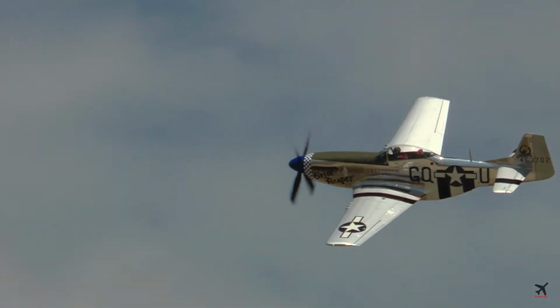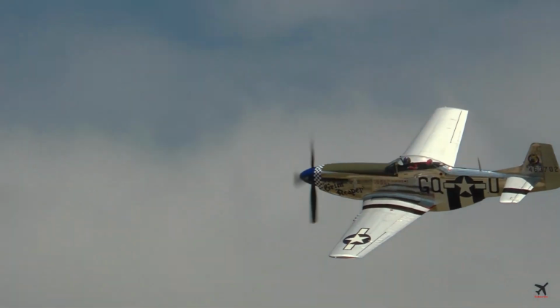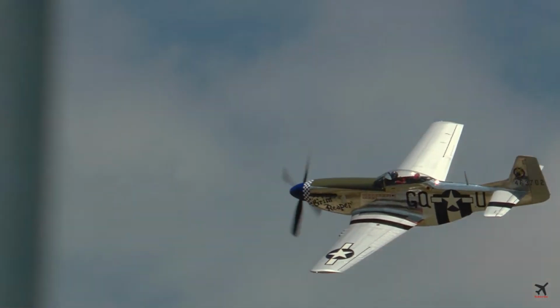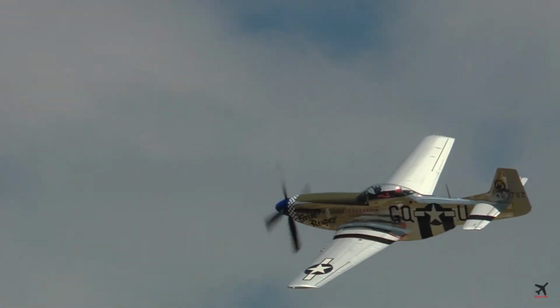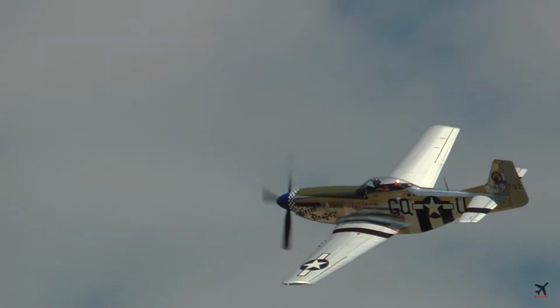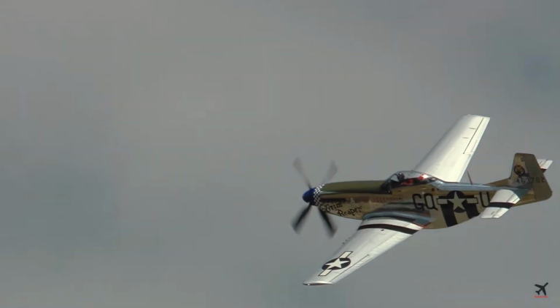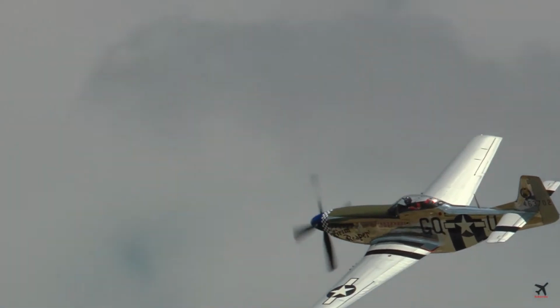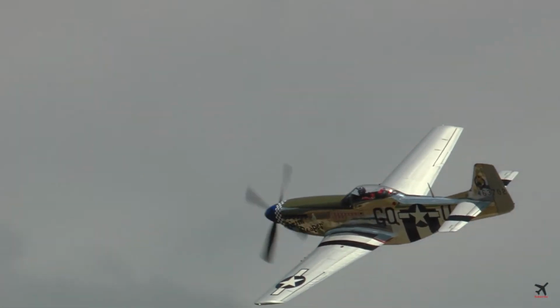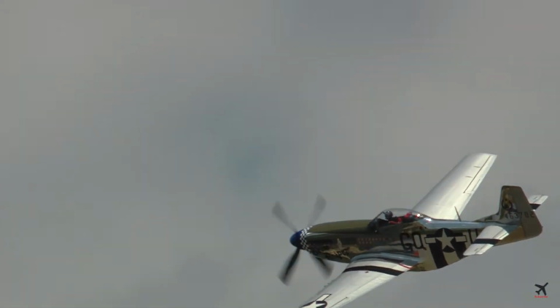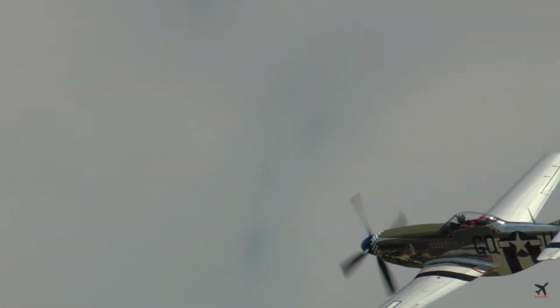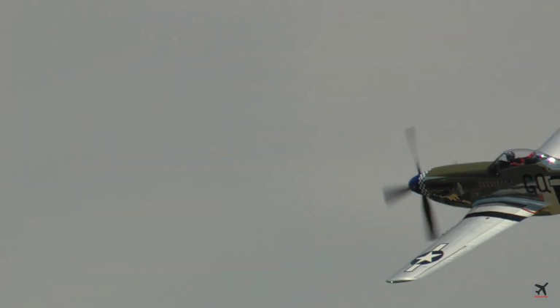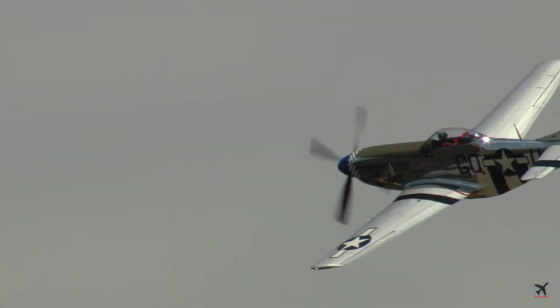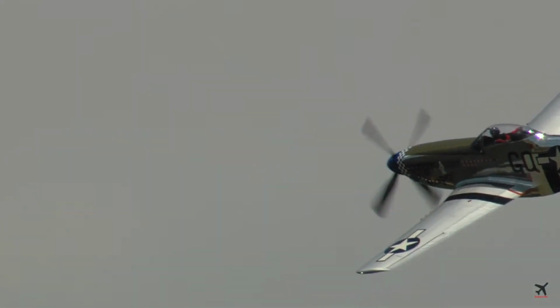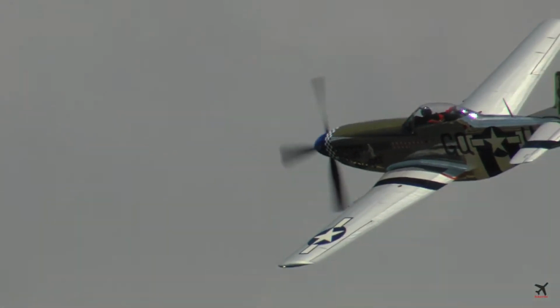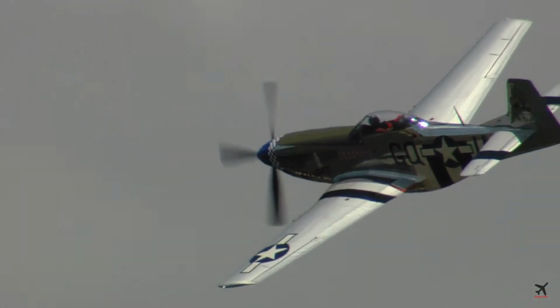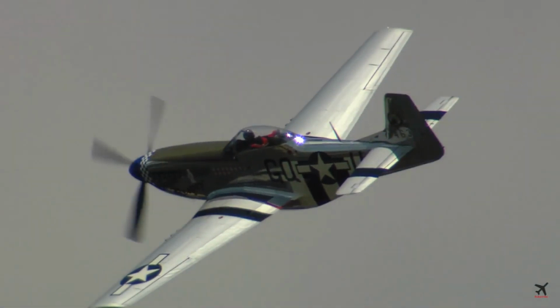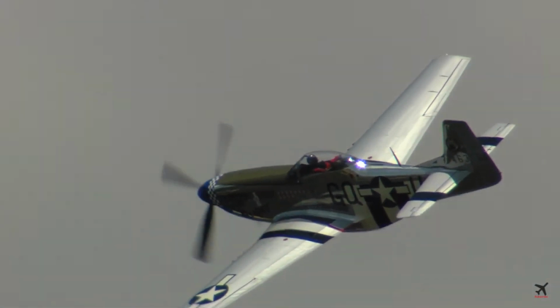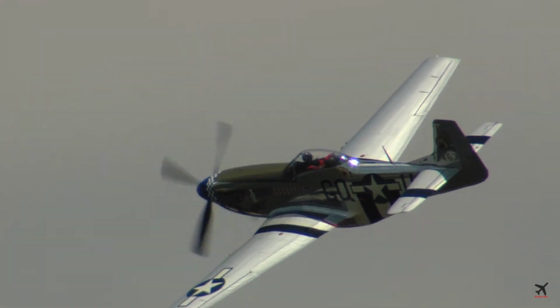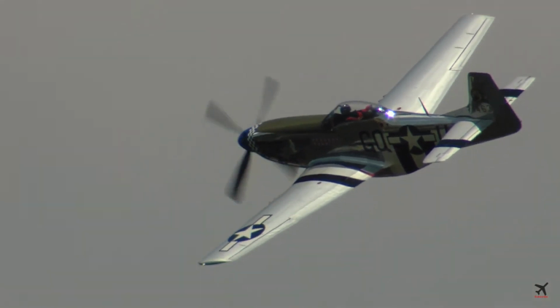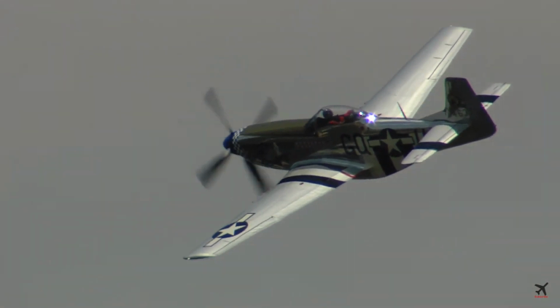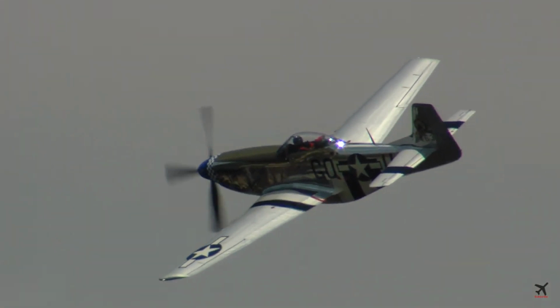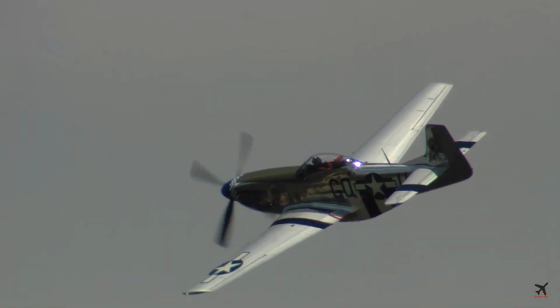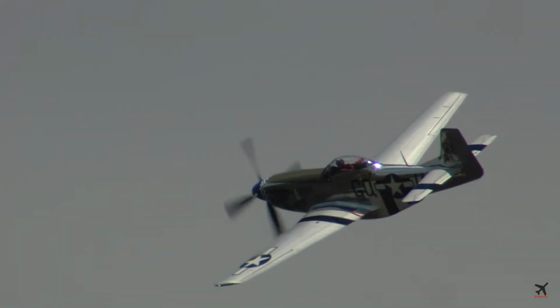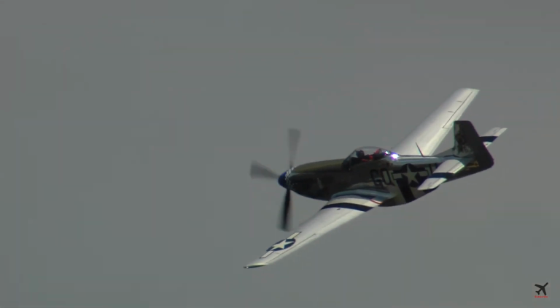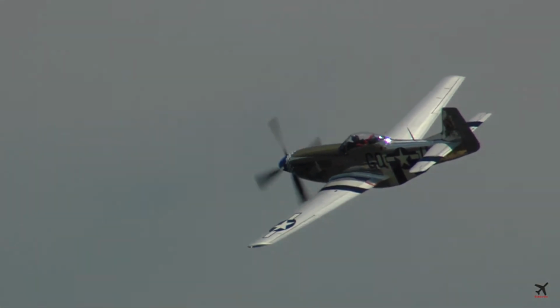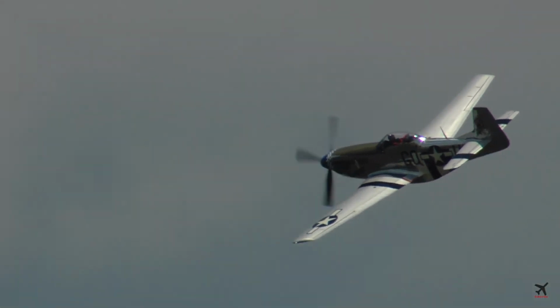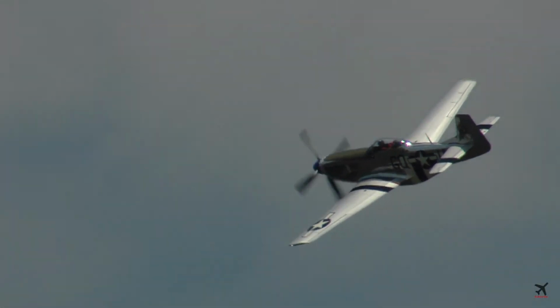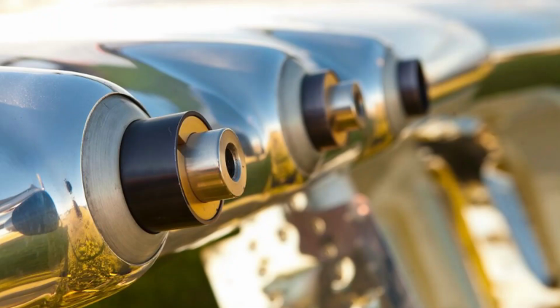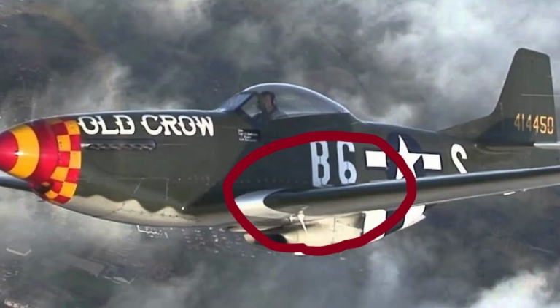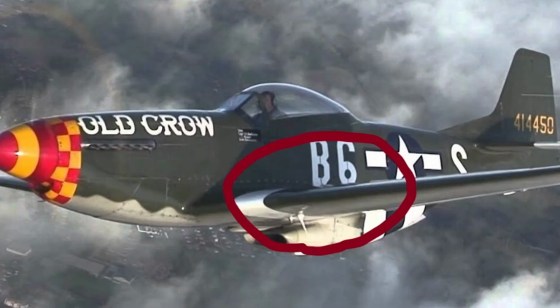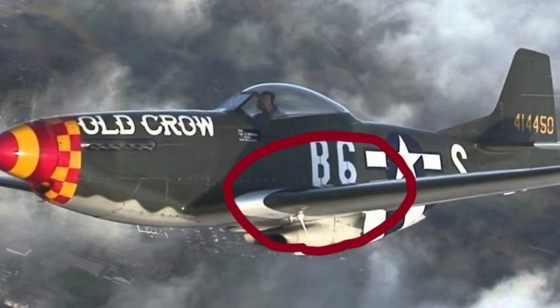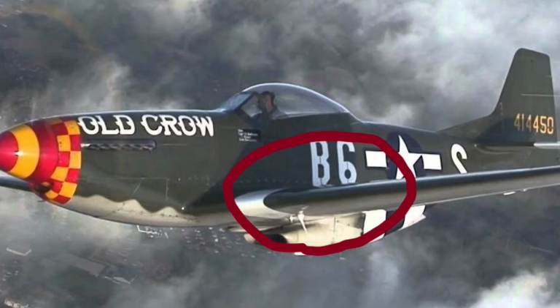Although most P-51s have gun ports open, some of them have their guns removed. Here, I will listen to a comparison between with and without gun ports.